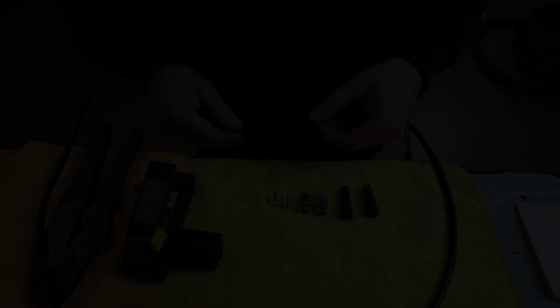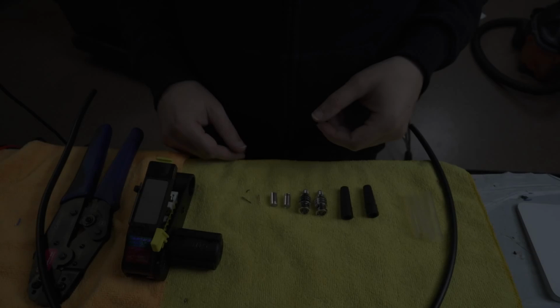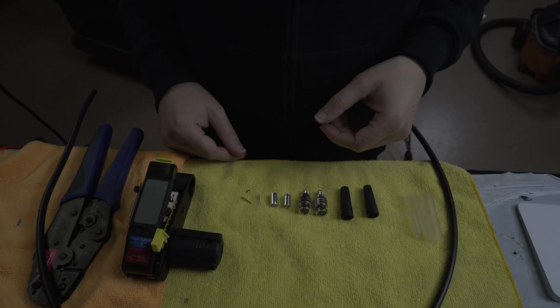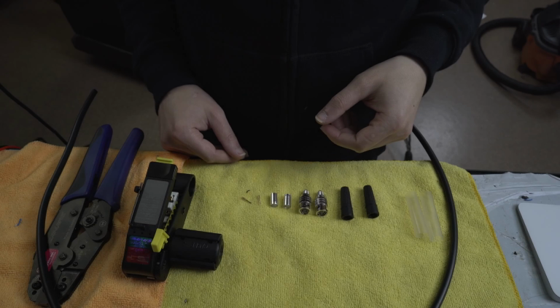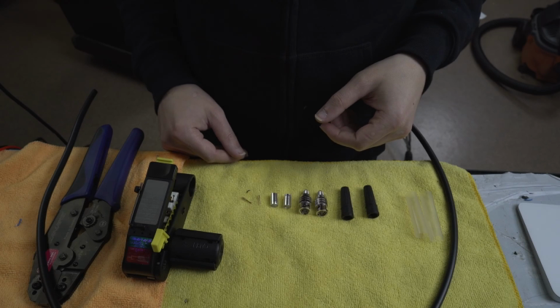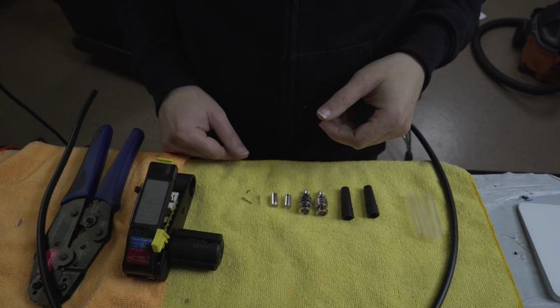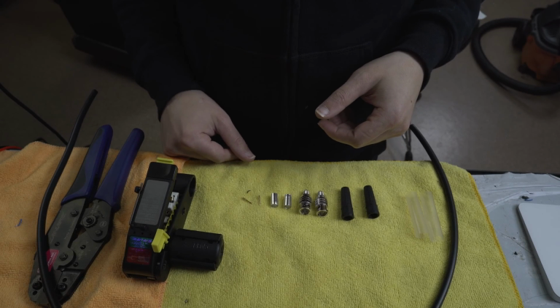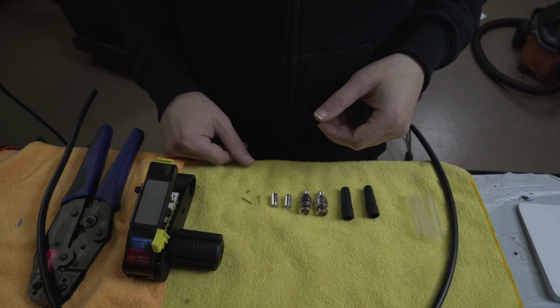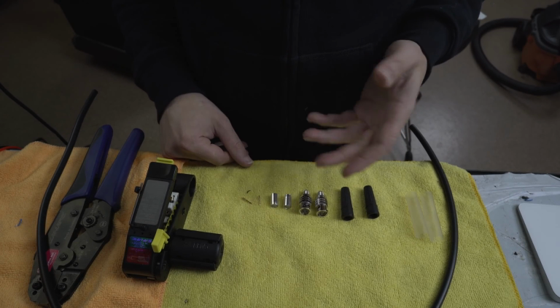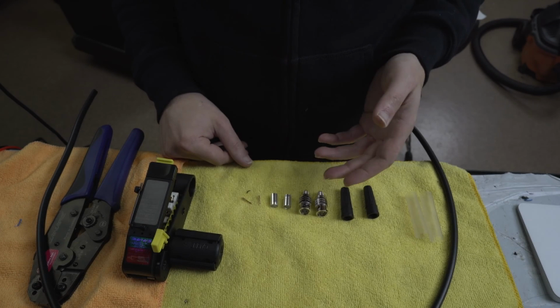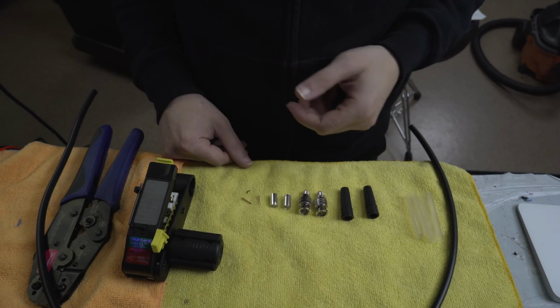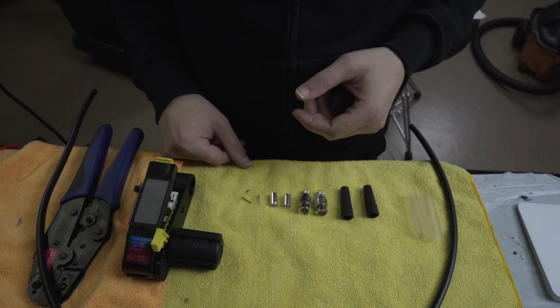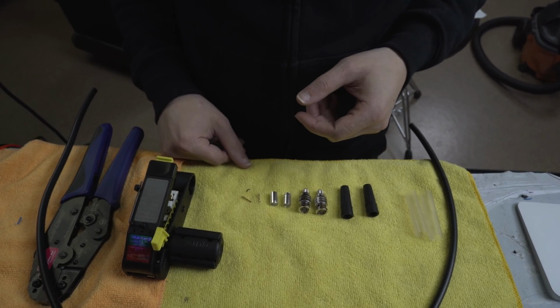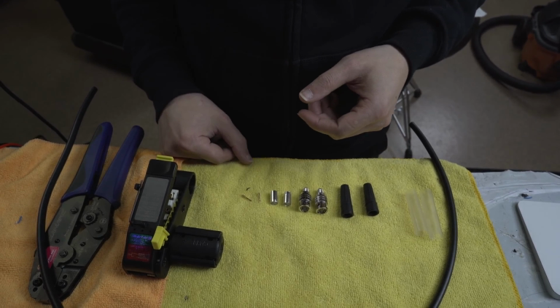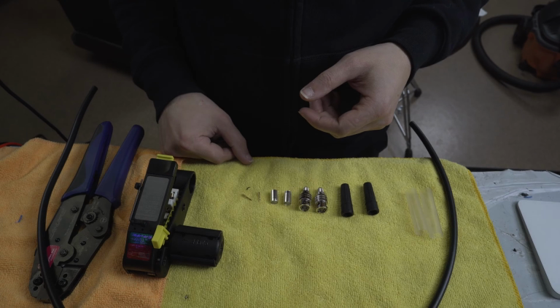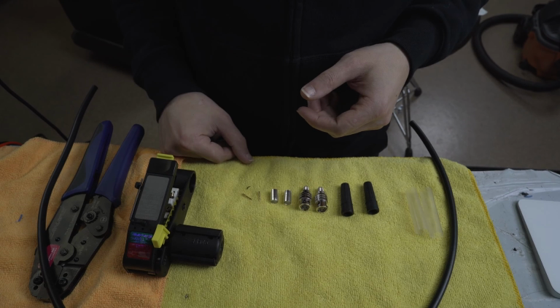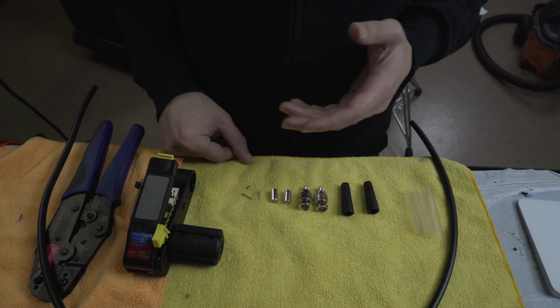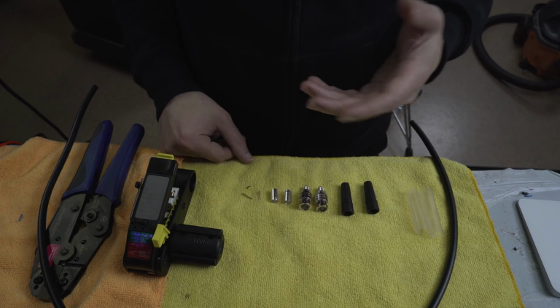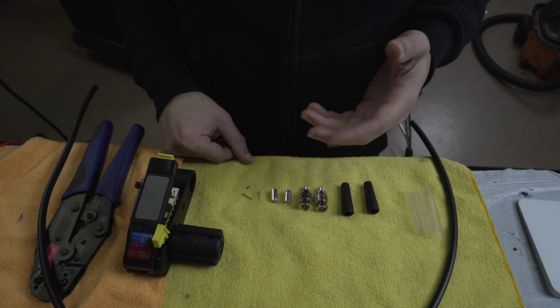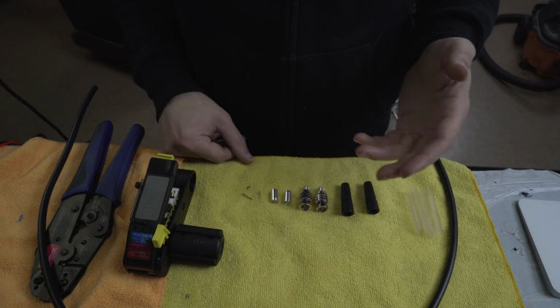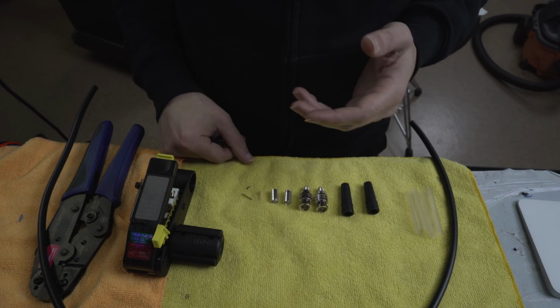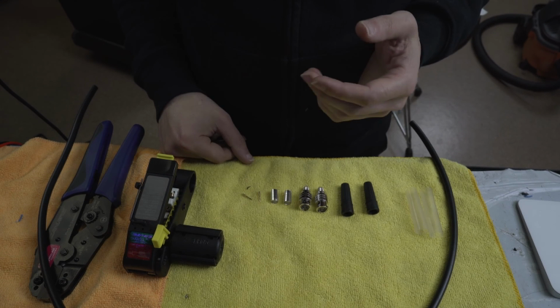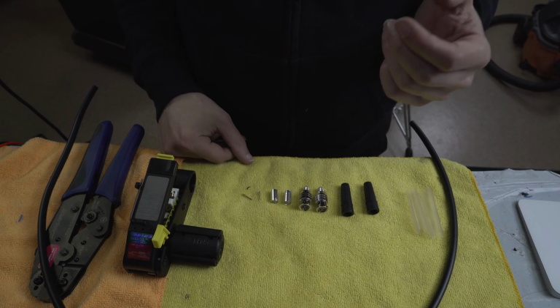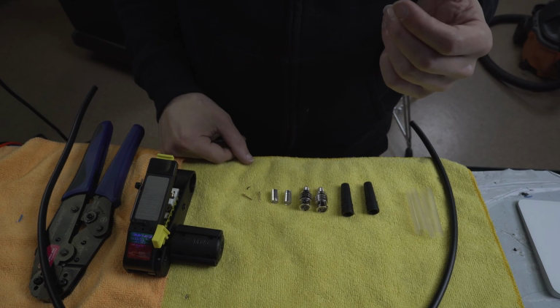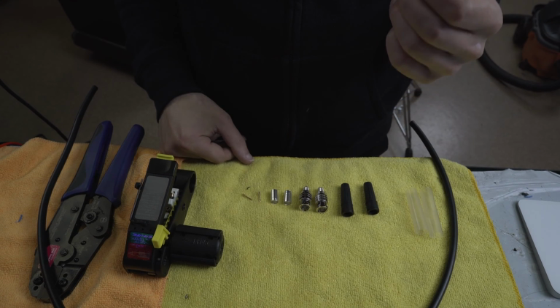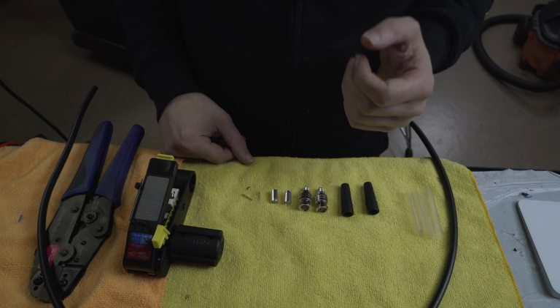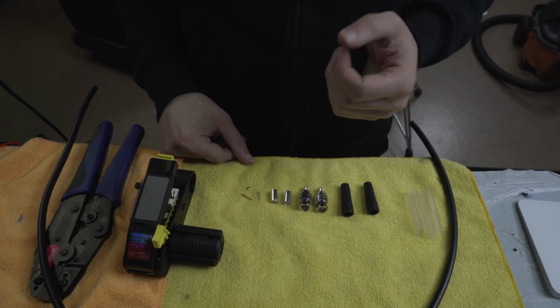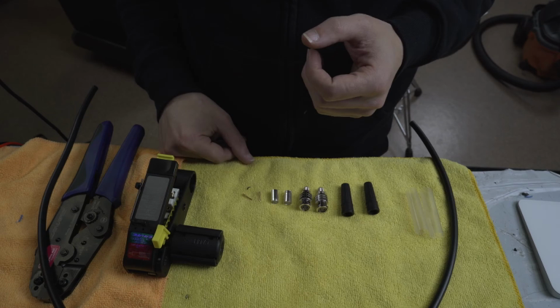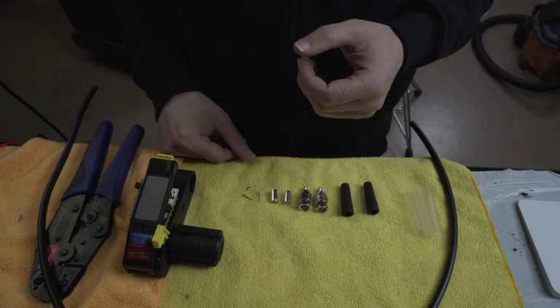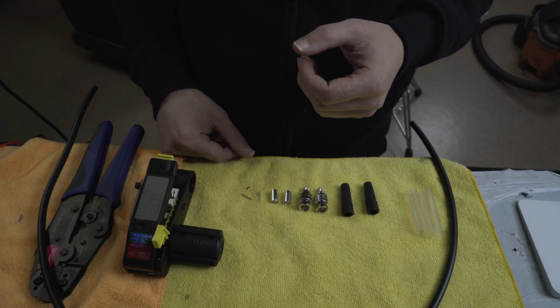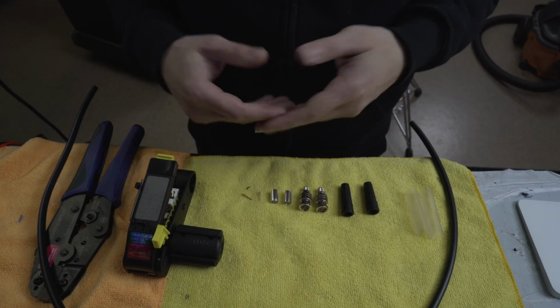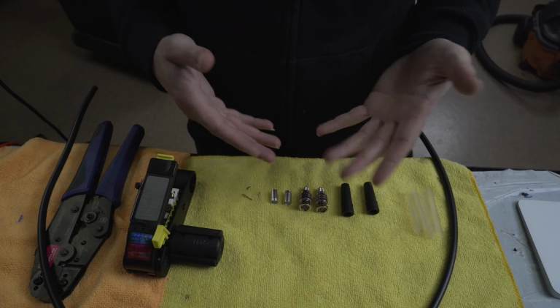Hey everybody, welcome back. So today I have to build a bunch of SDI cables, and I thought, man, you know what would make this project take a lot longer and be more complicated? It would be to film it.